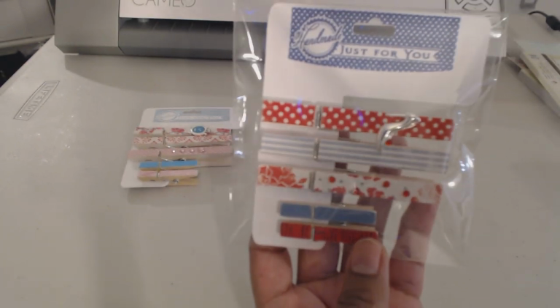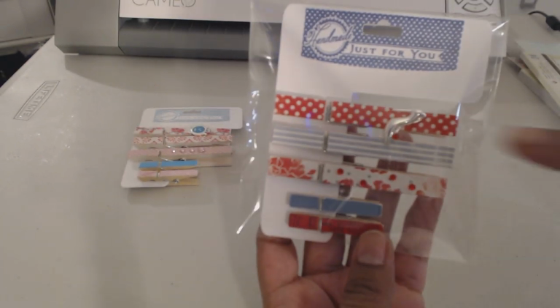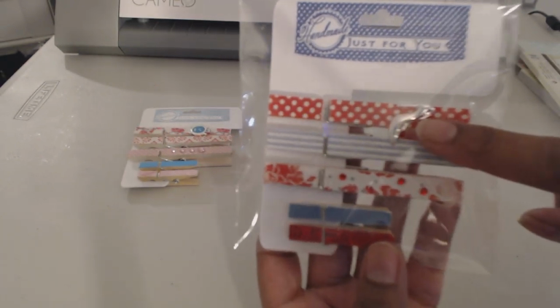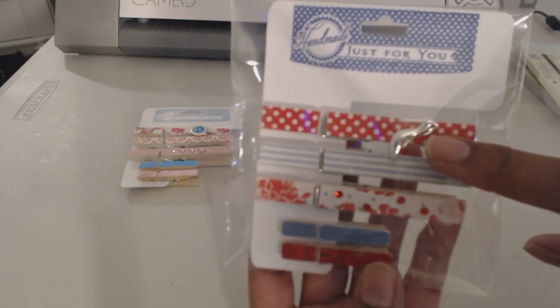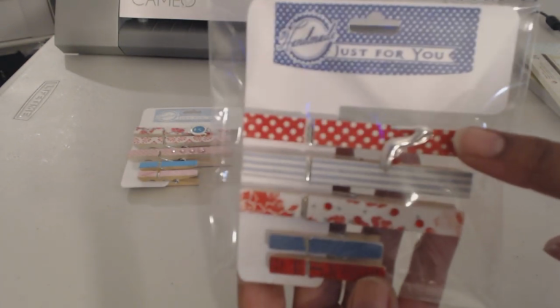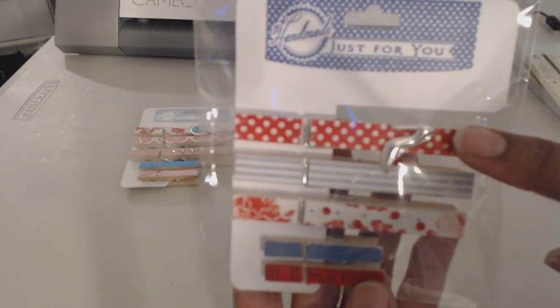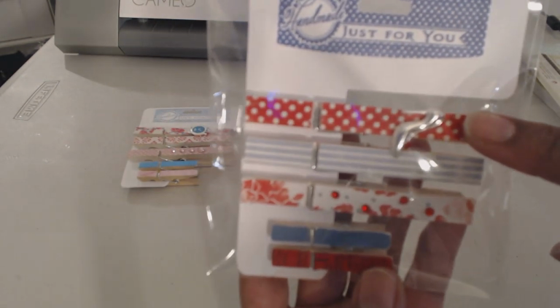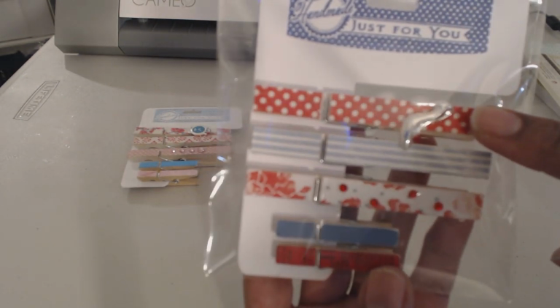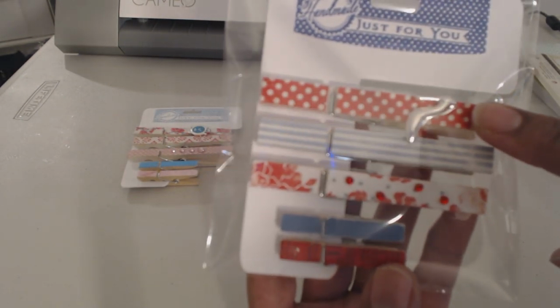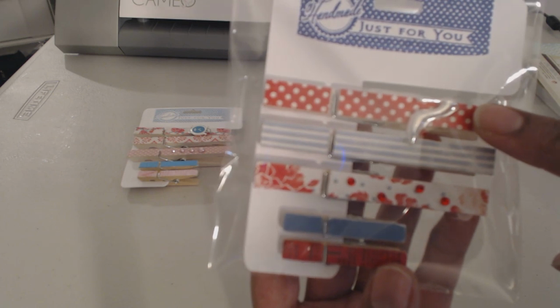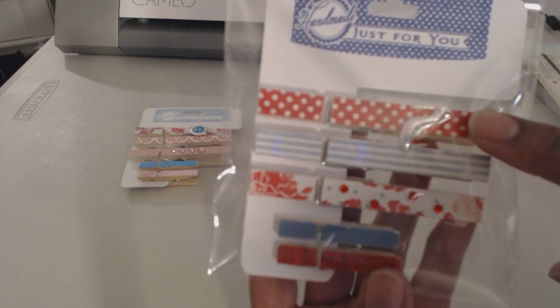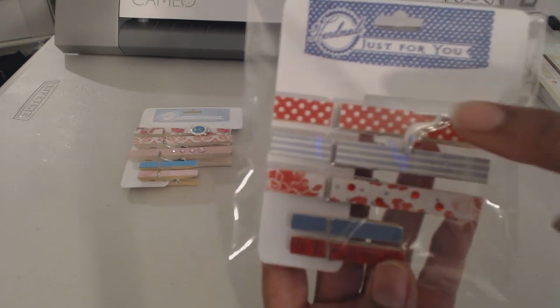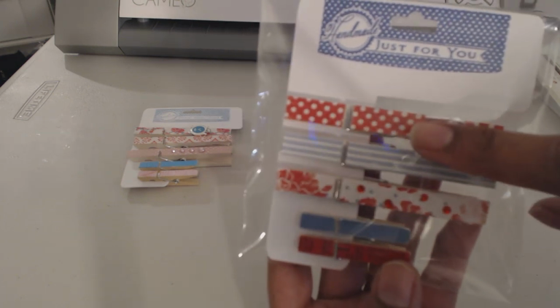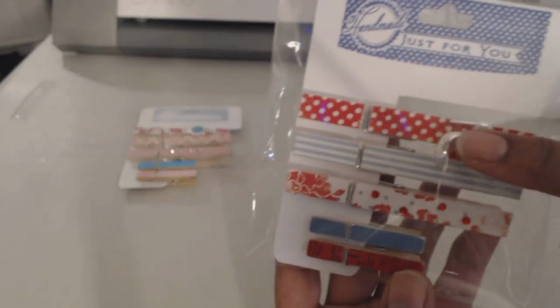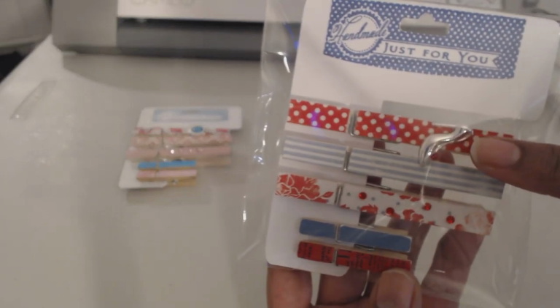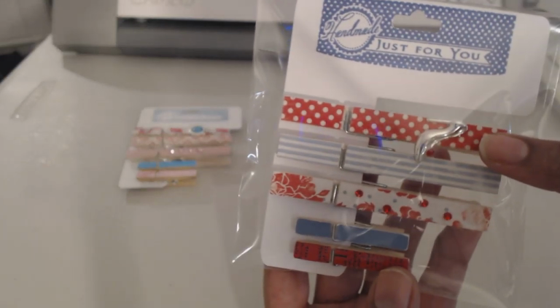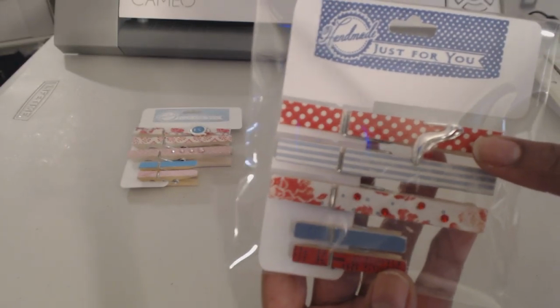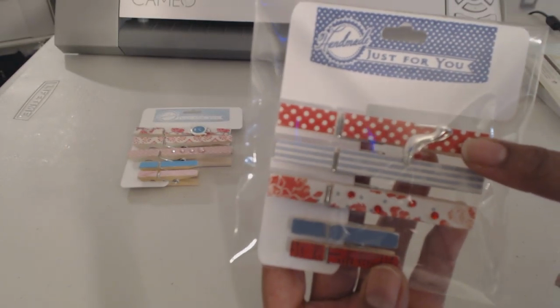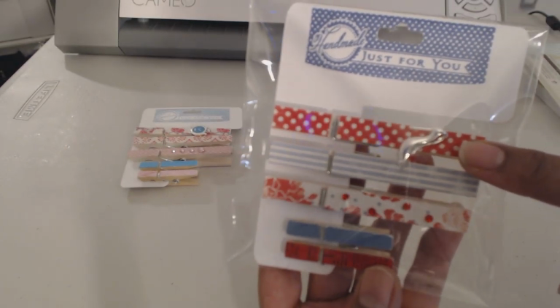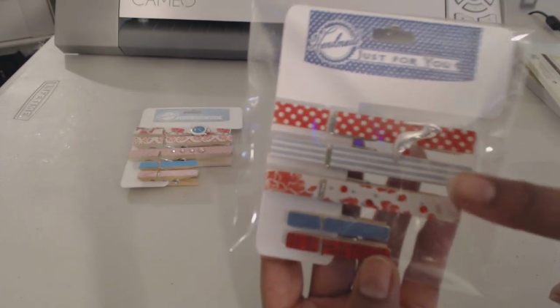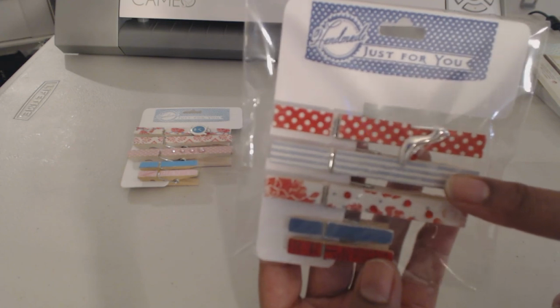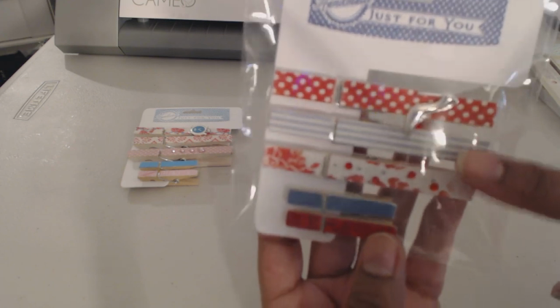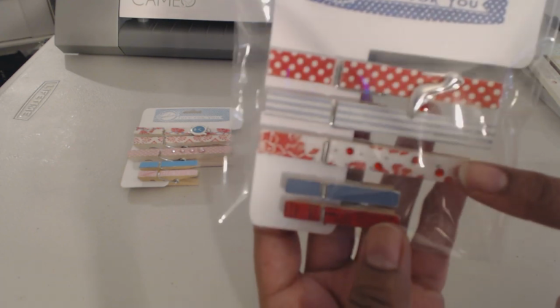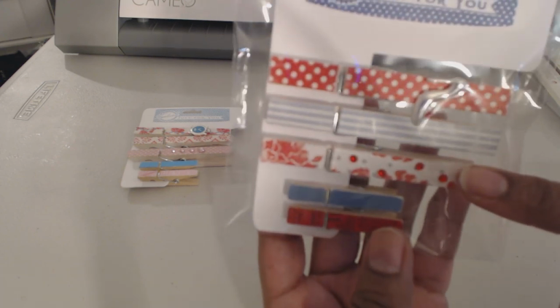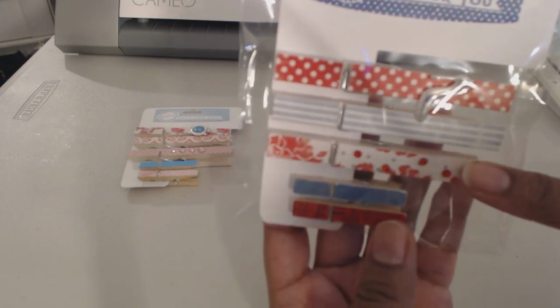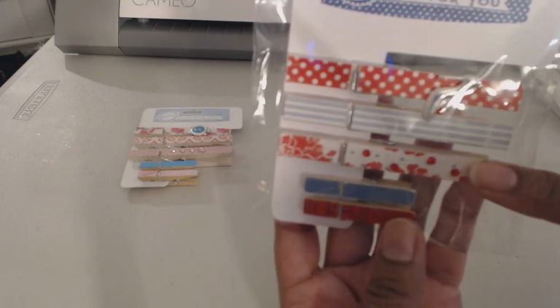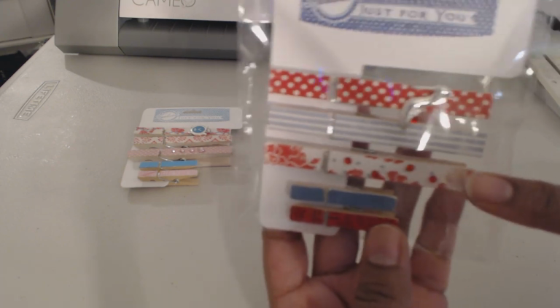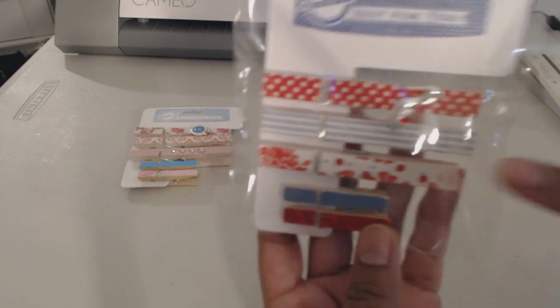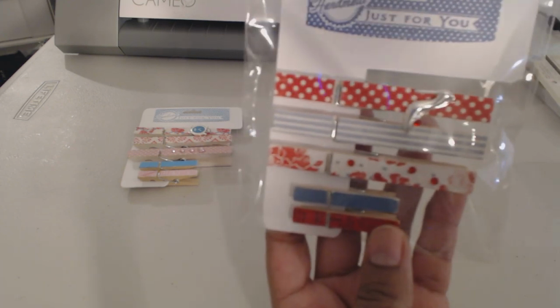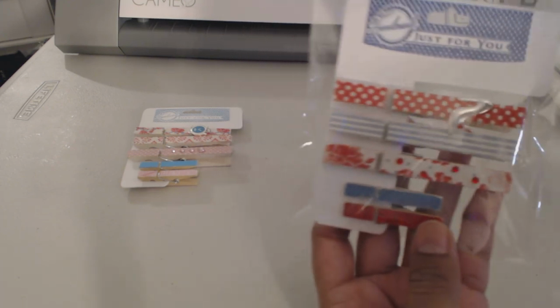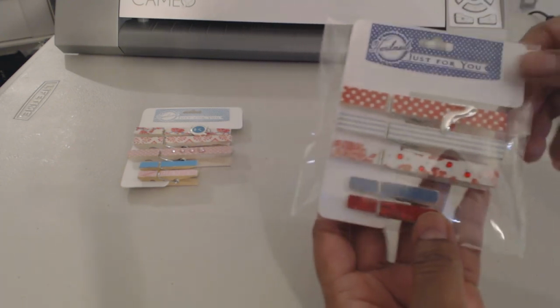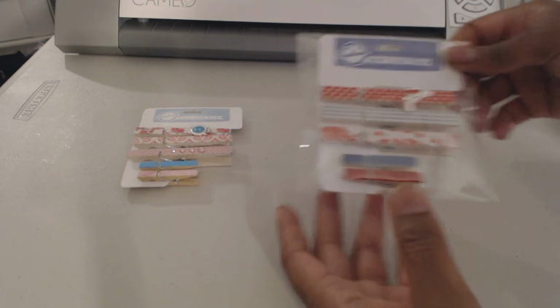All the clothespins have one metal embellishment on them — one is plain and then one of each set has some bling on it. So that's that second set.